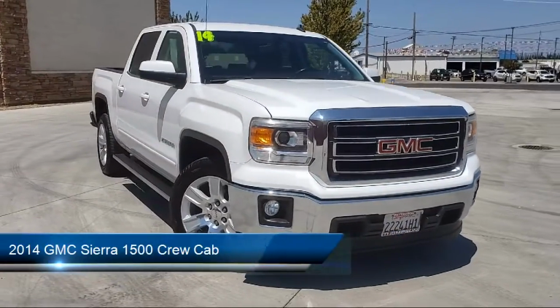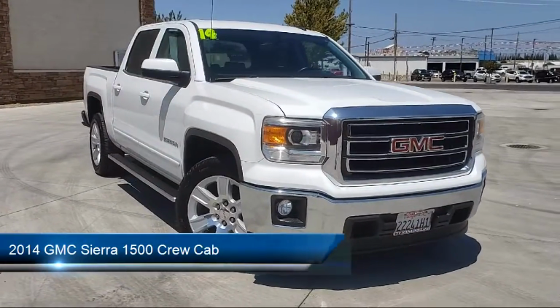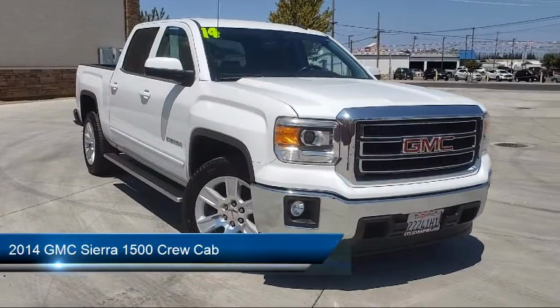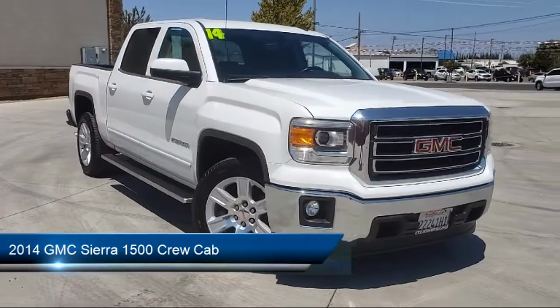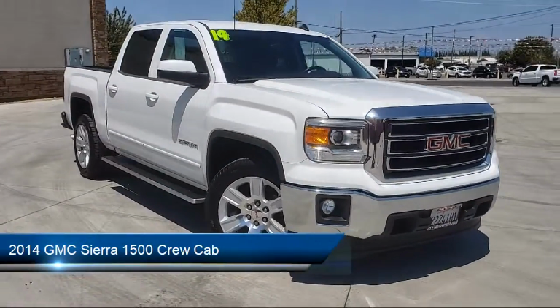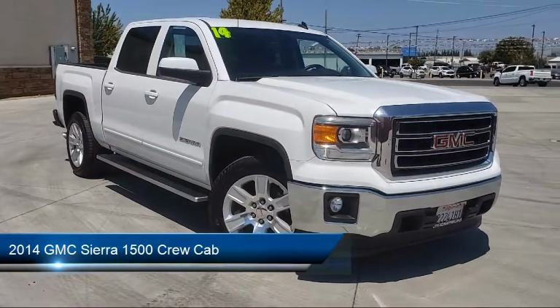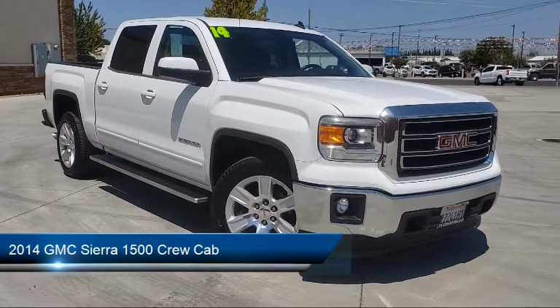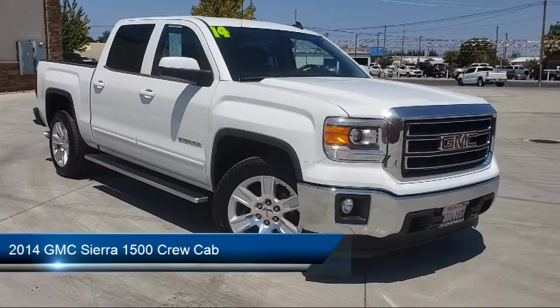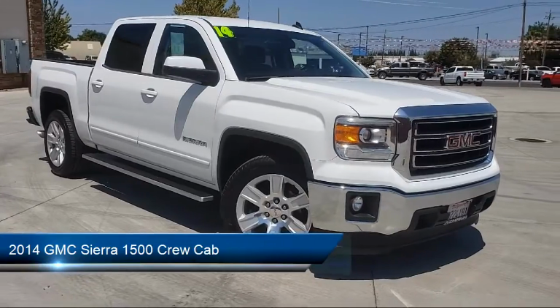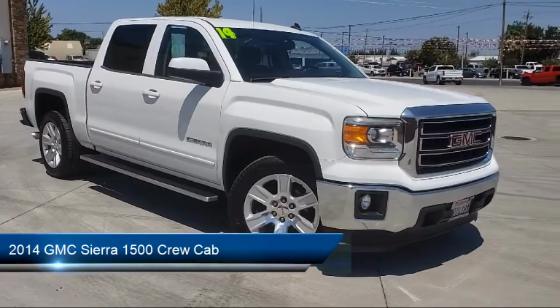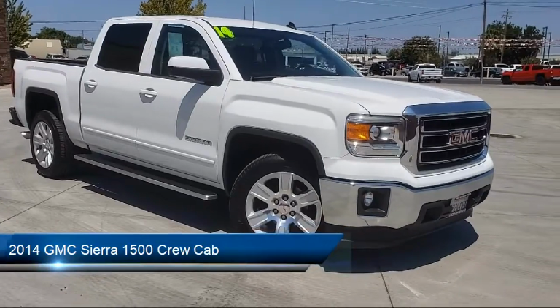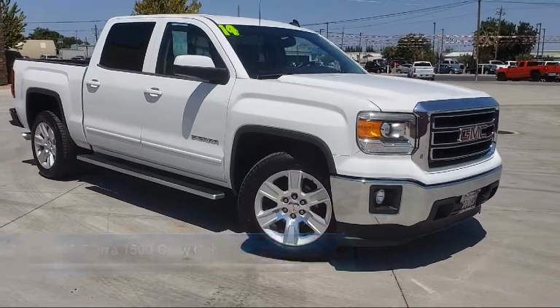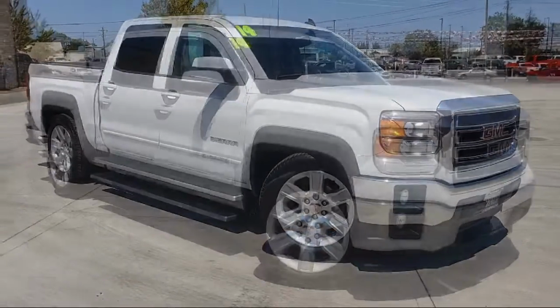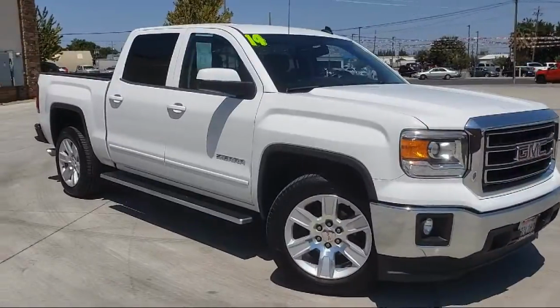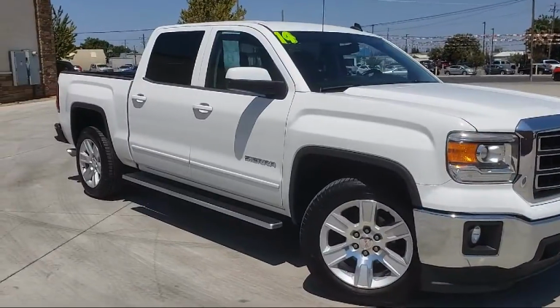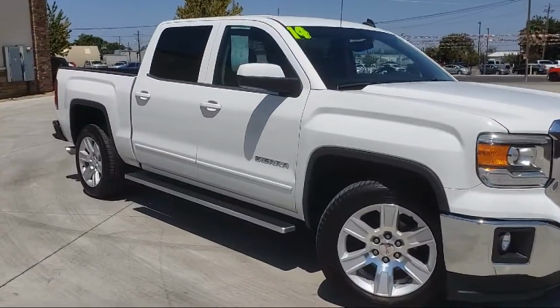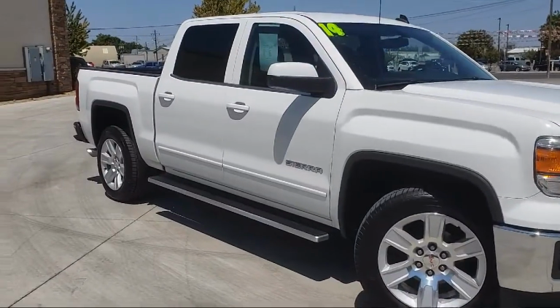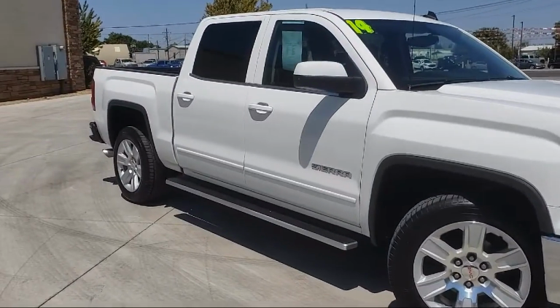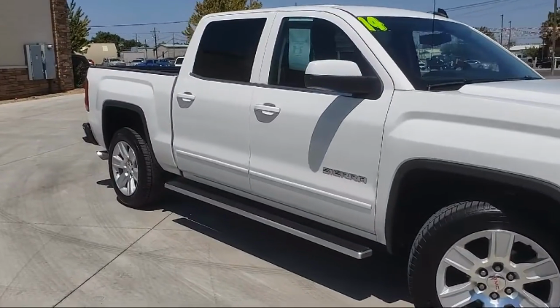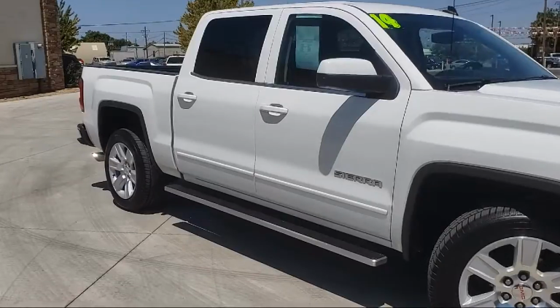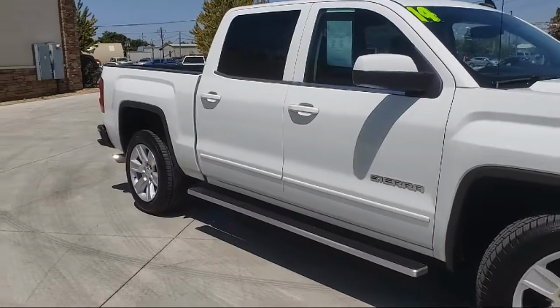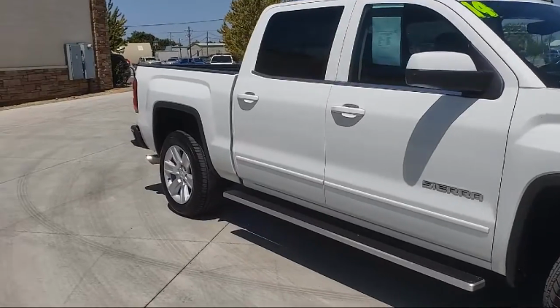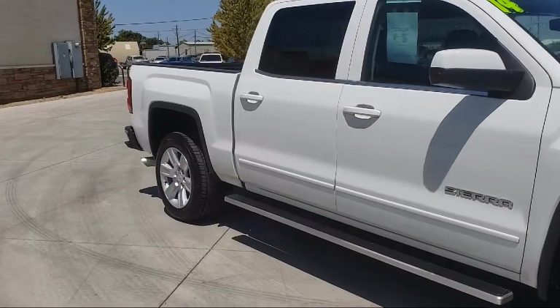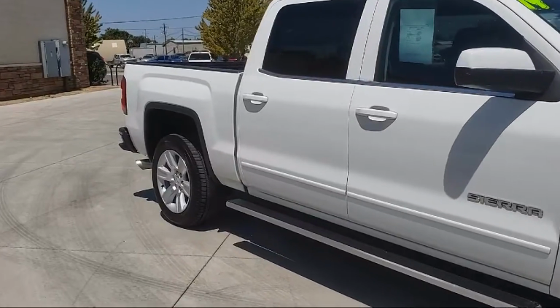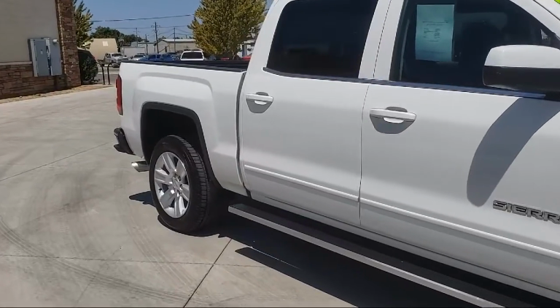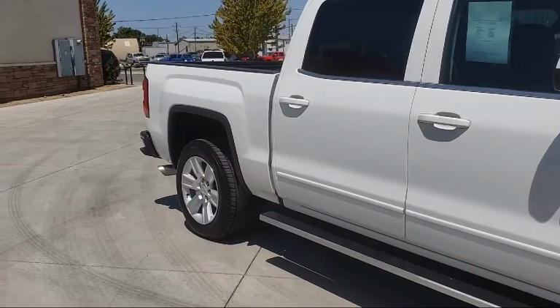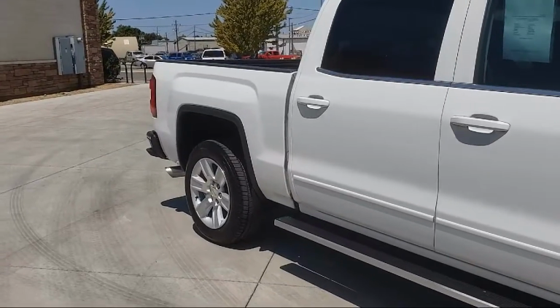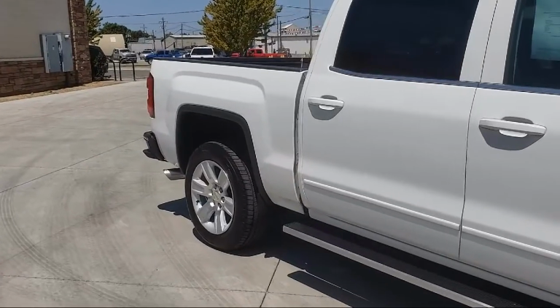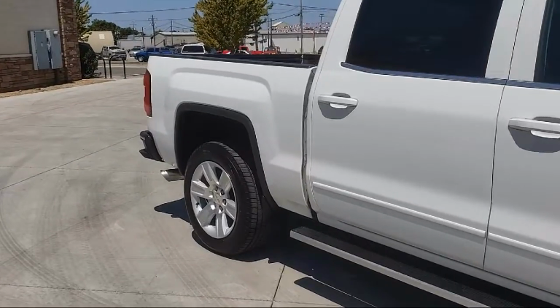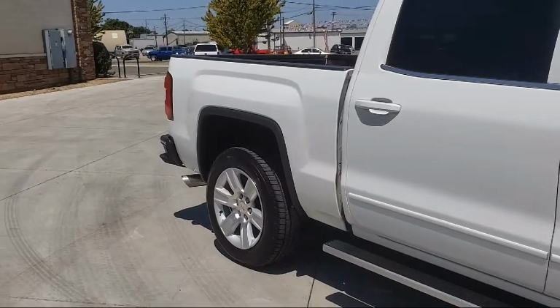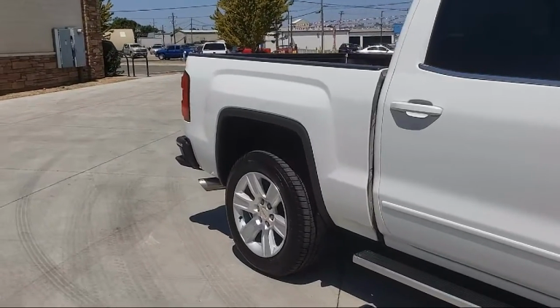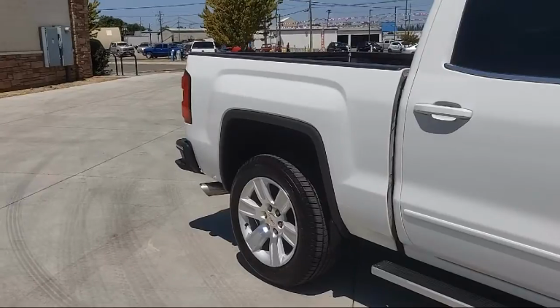It comes equipped with Sirius XM Satellite Radio, Running Board Package, Keyless Entry, Tow Package, Premium Wheels, Navigation, OnStar, and Bluetooth Smartphone Integration.